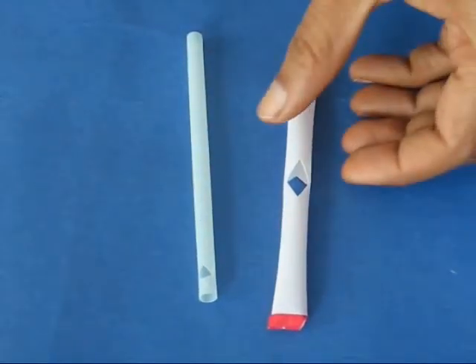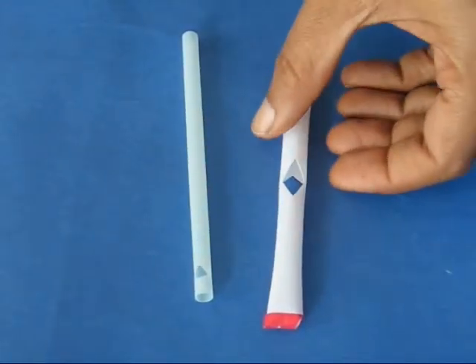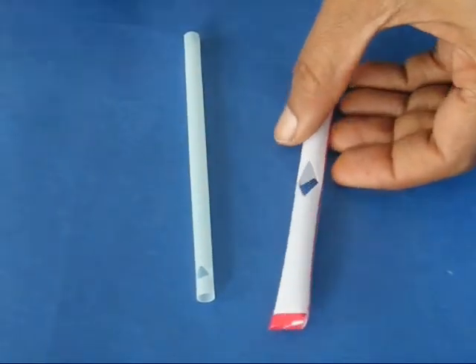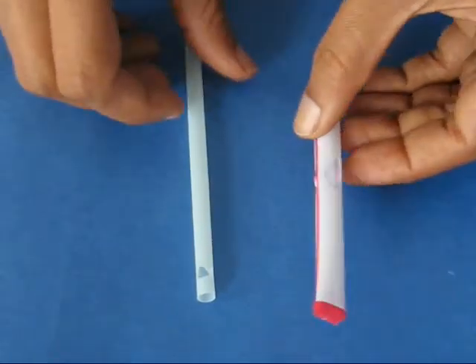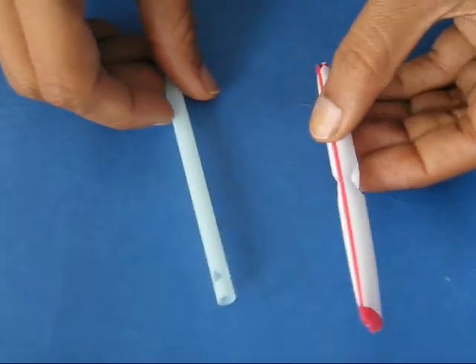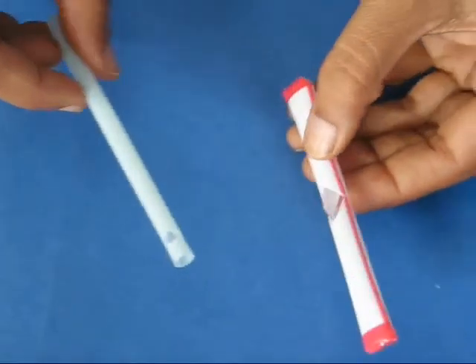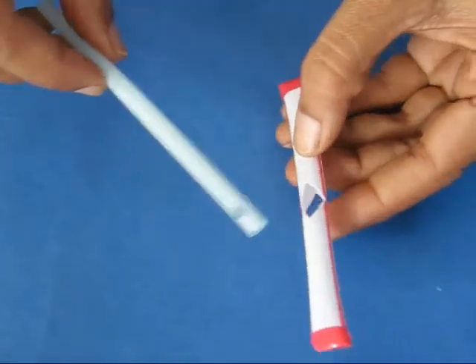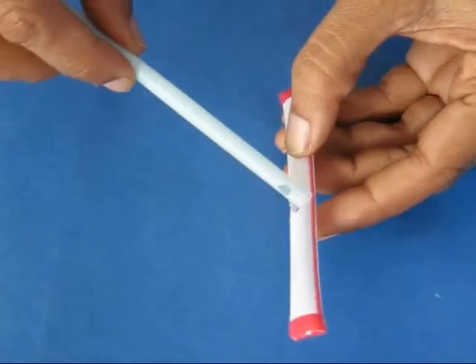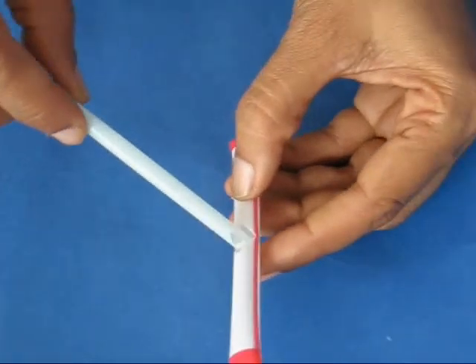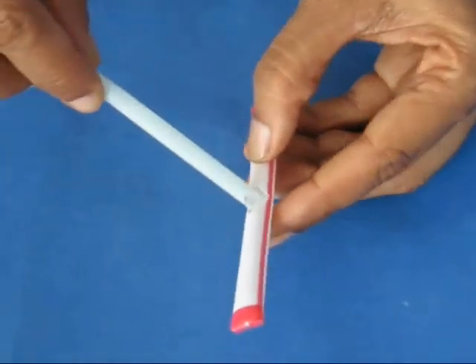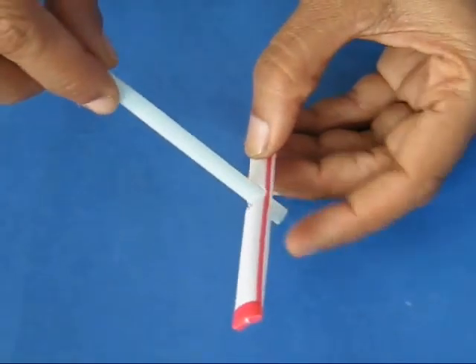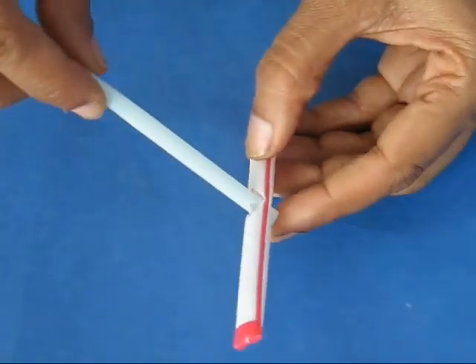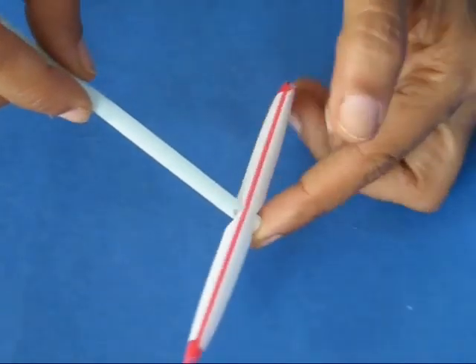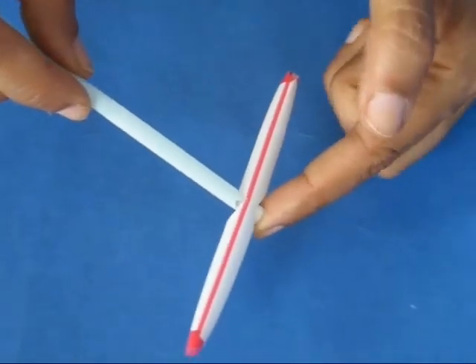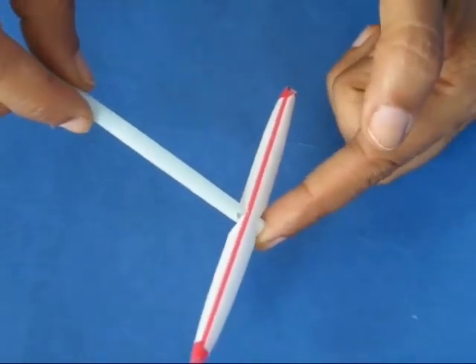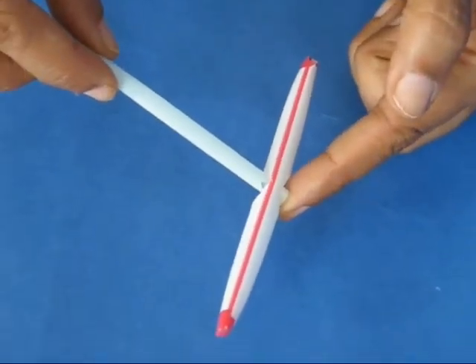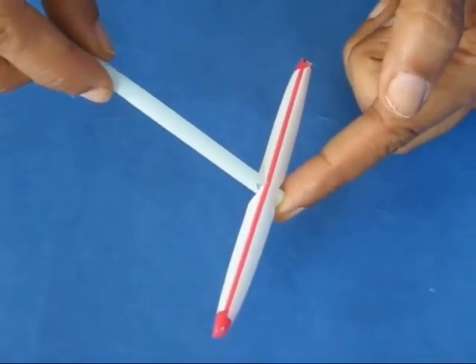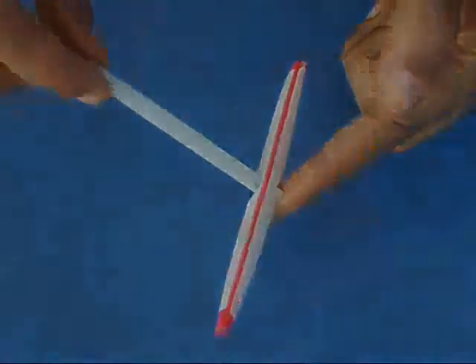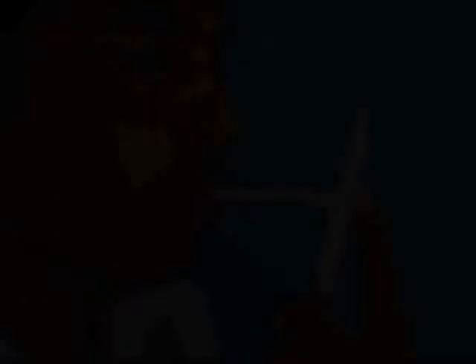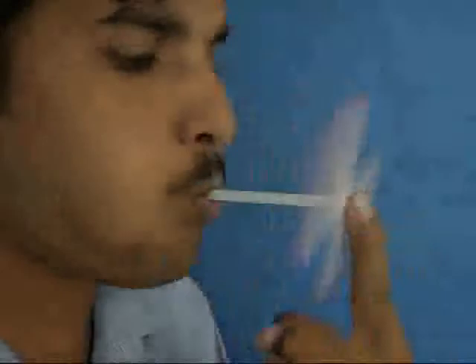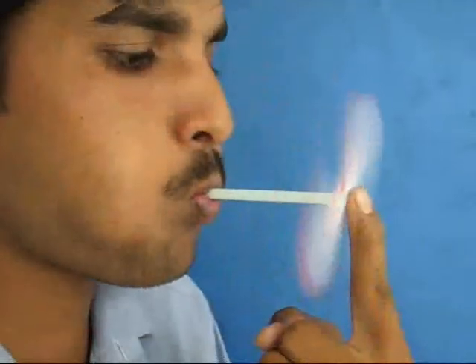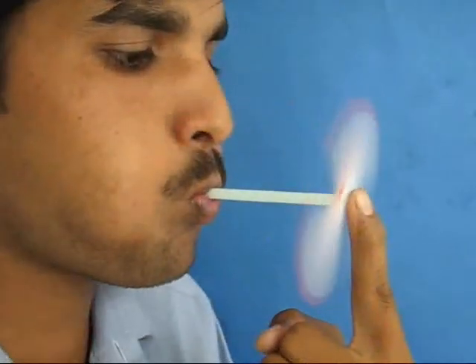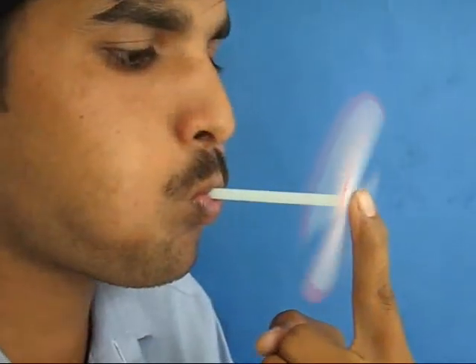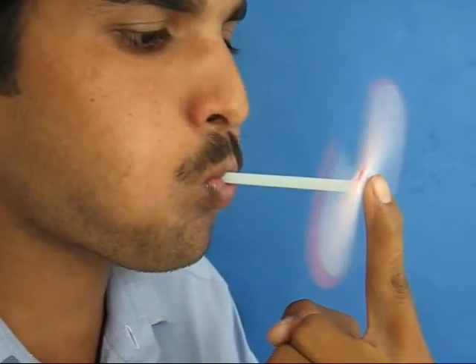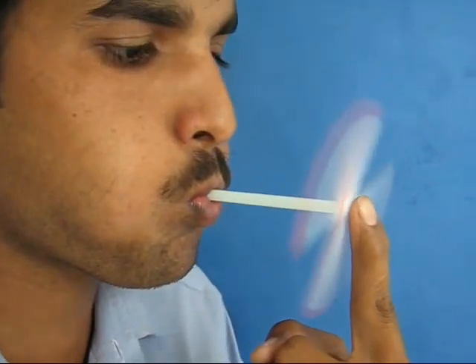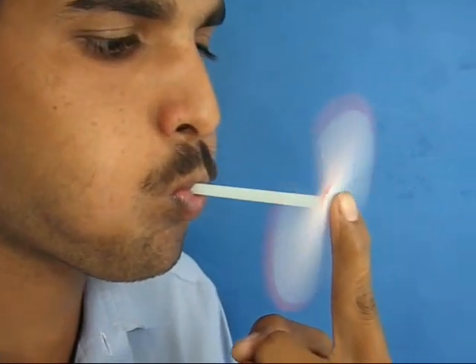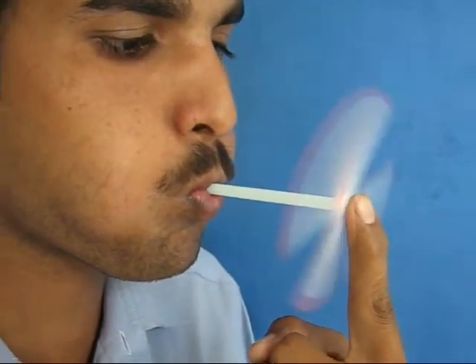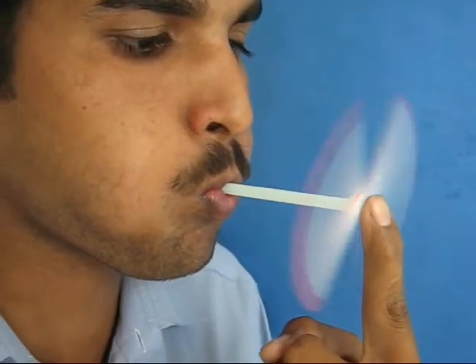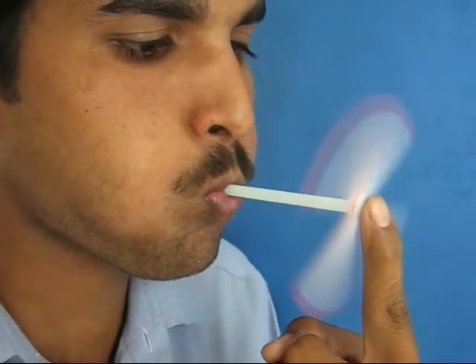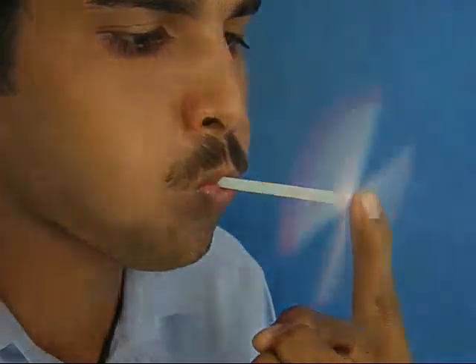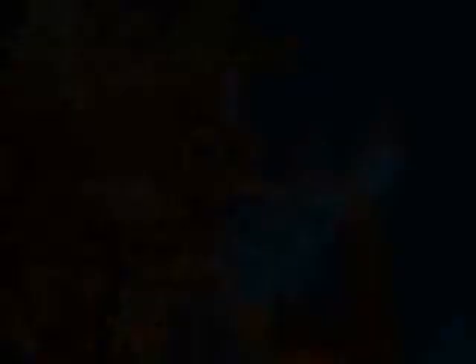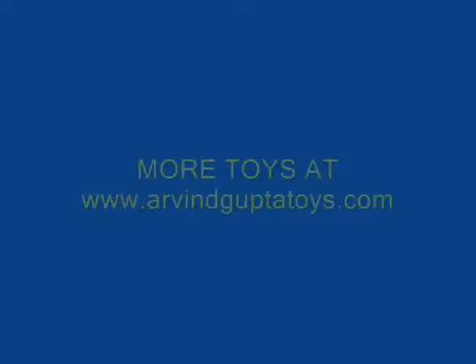Place the thin straw in the fat one, shut its end with your finger, and then blow to see the propeller go round and round. It is a great fun toy.